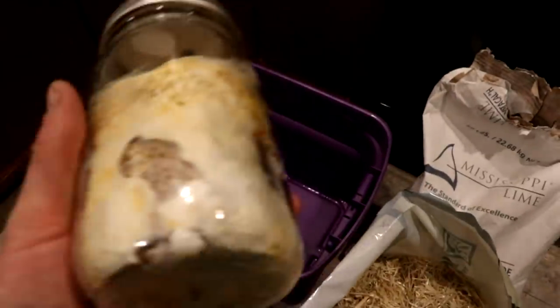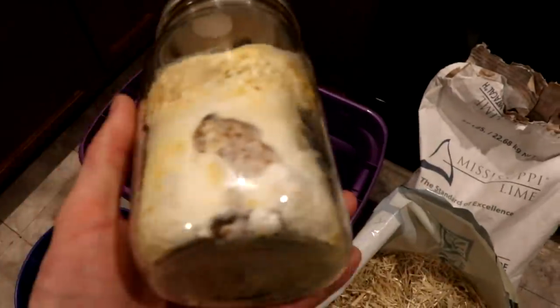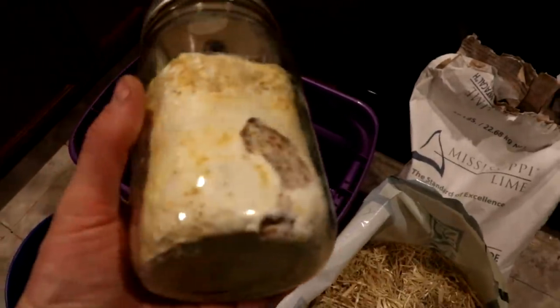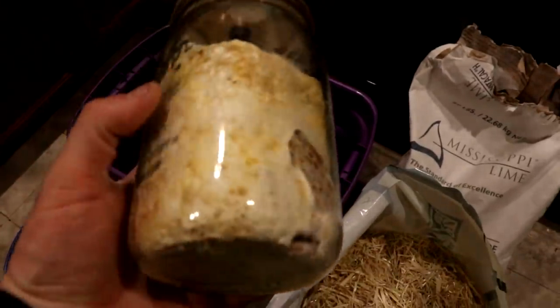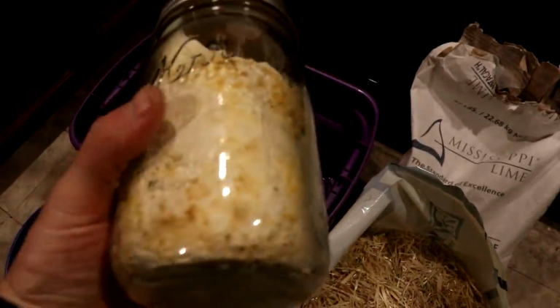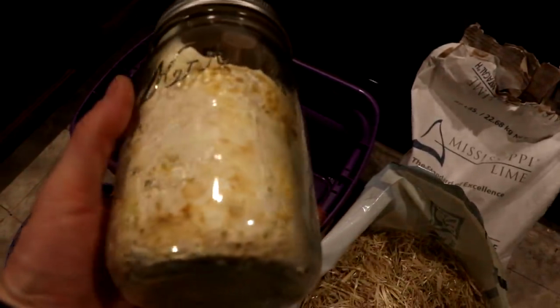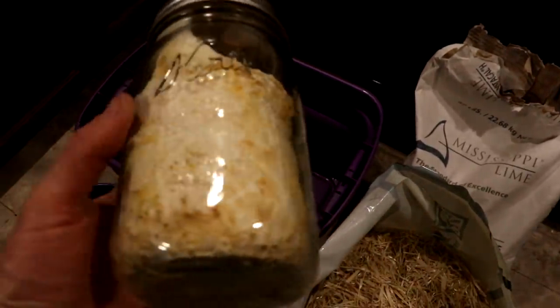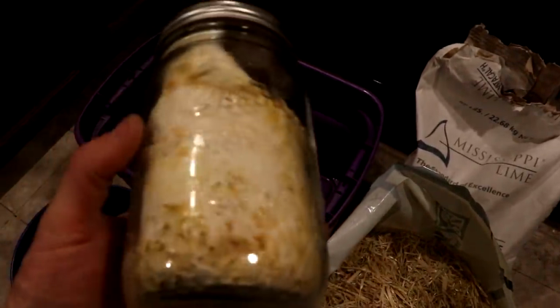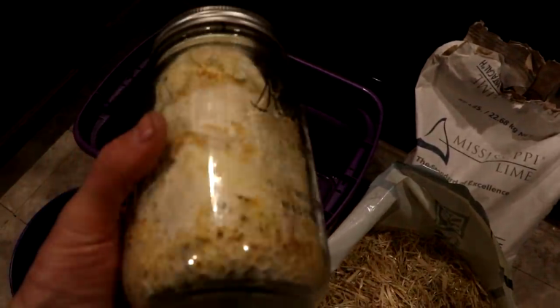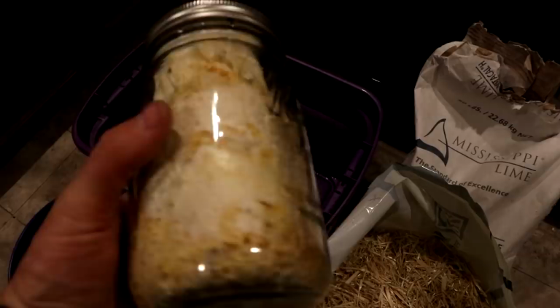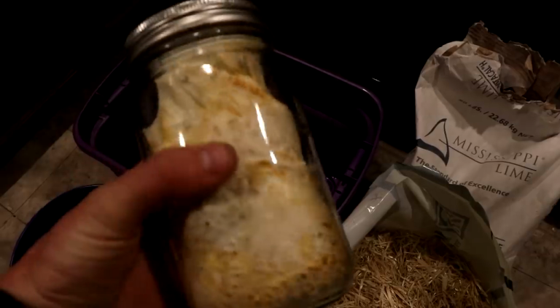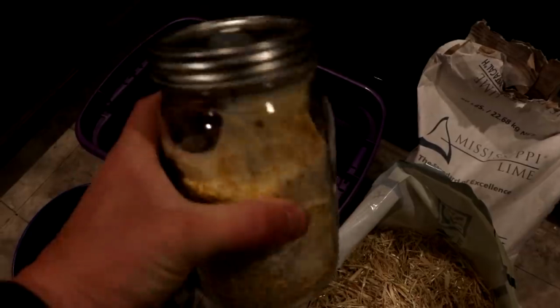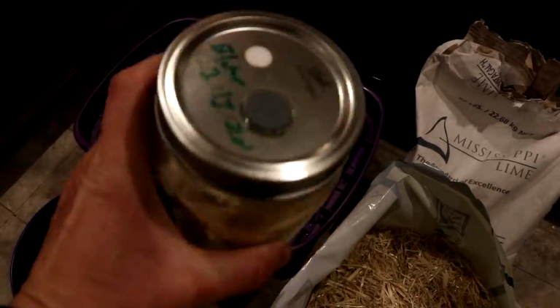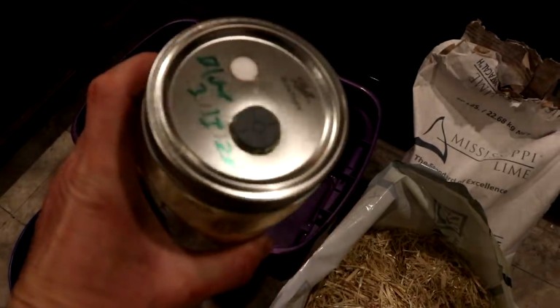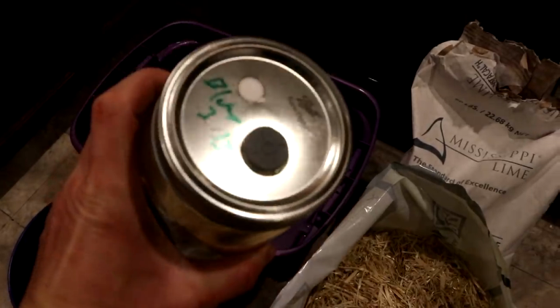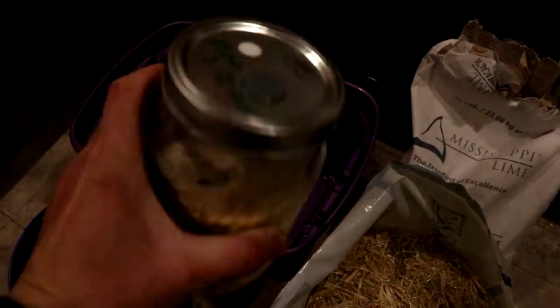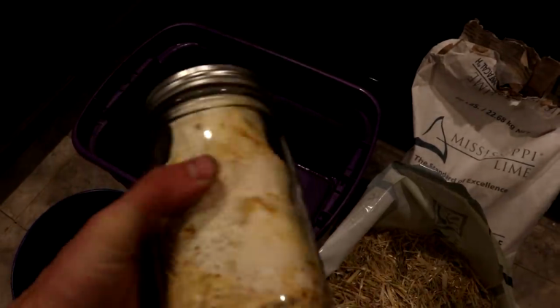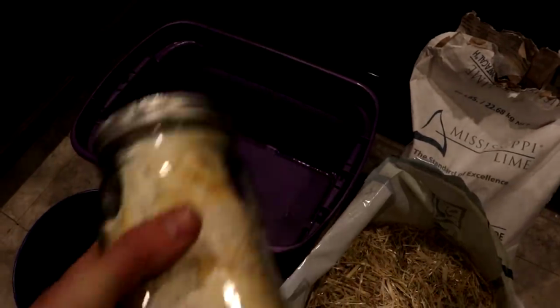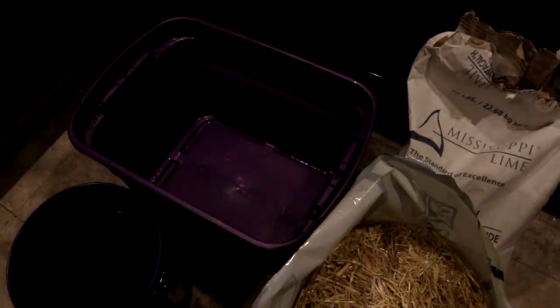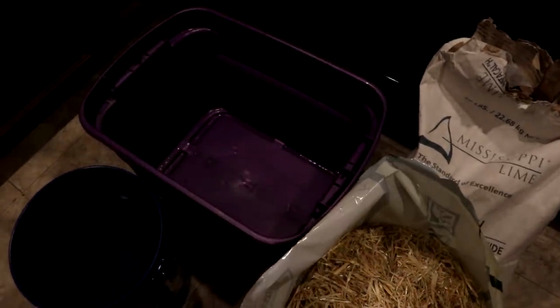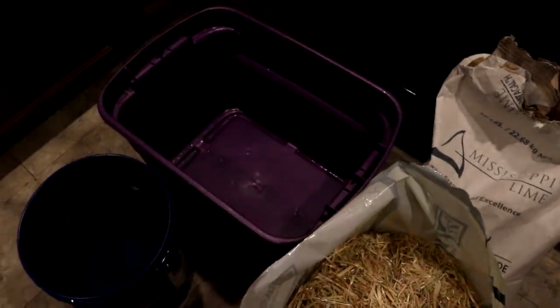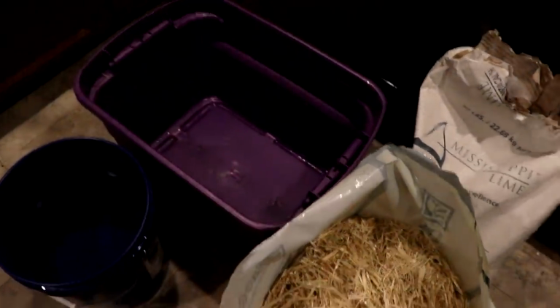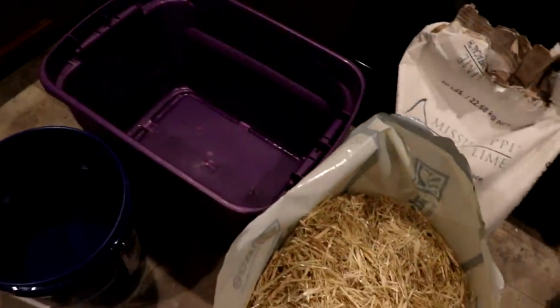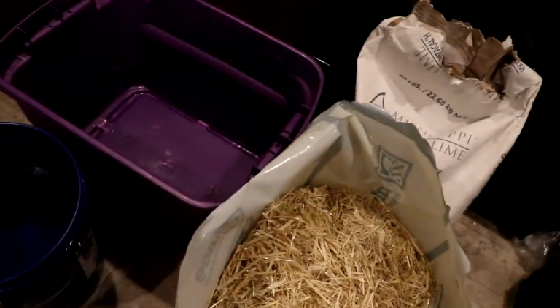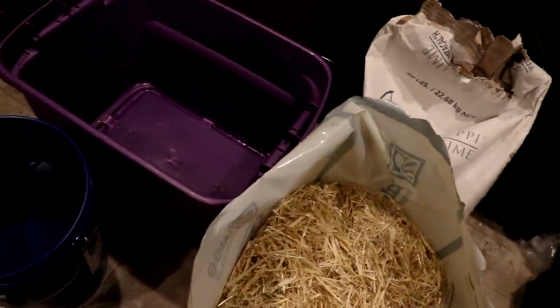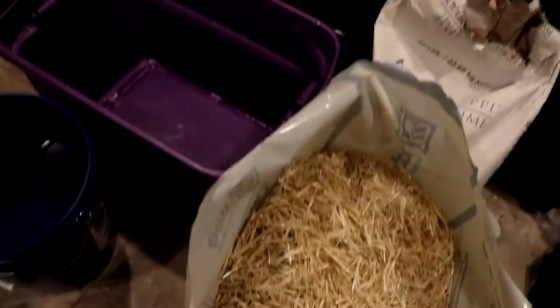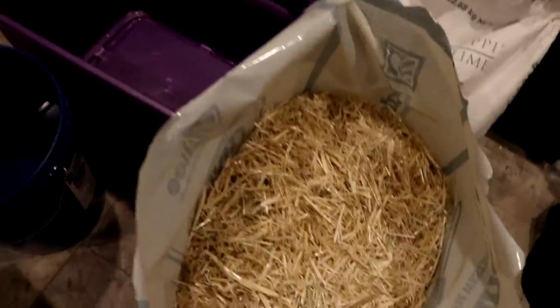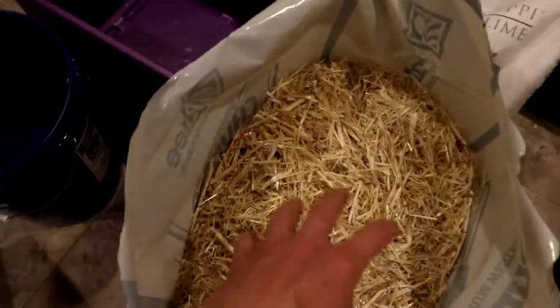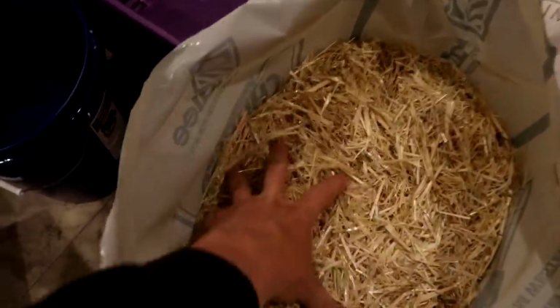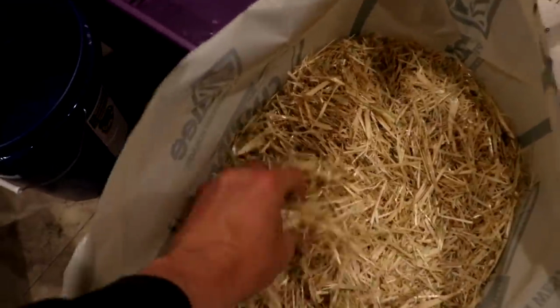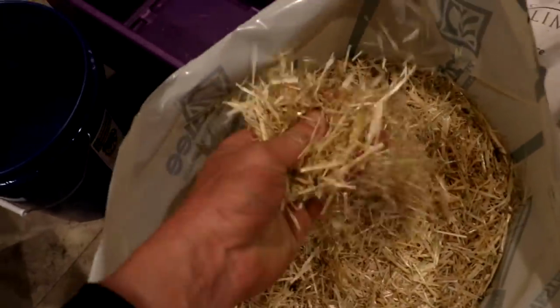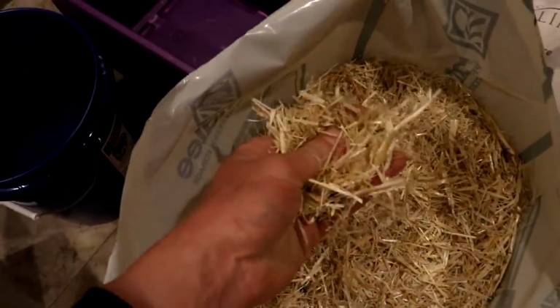In the last episode I made this jar of Blue Oyster Grain Spawn, and in this episode I'm going to add it to a bulk substrate straw.